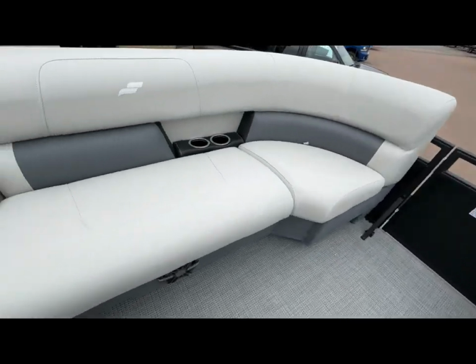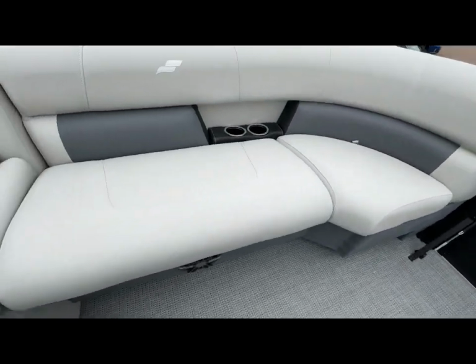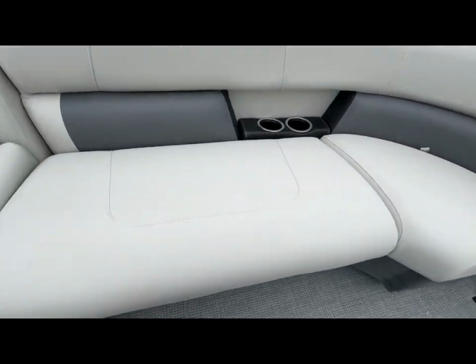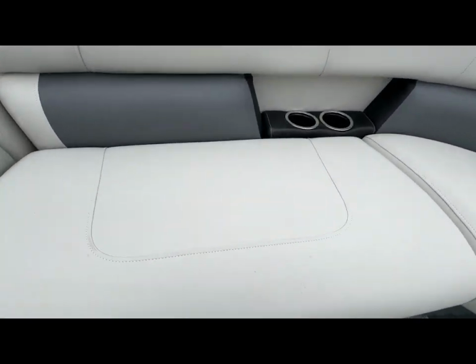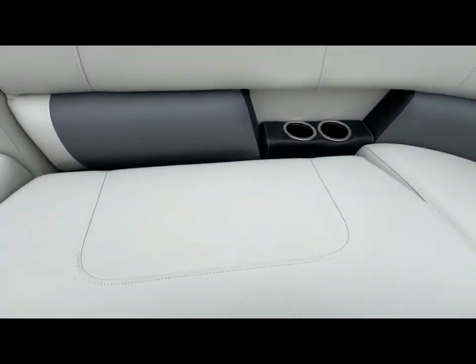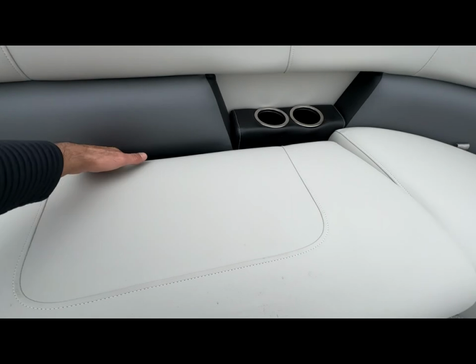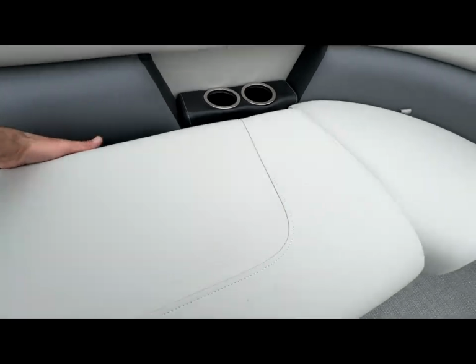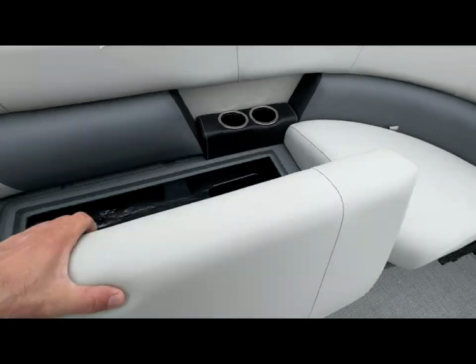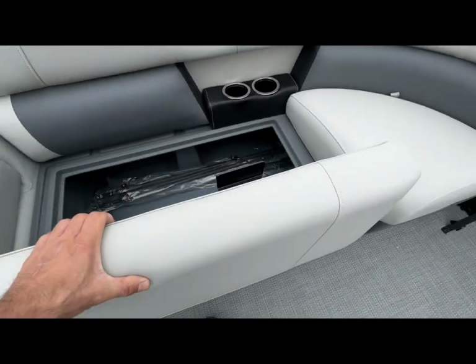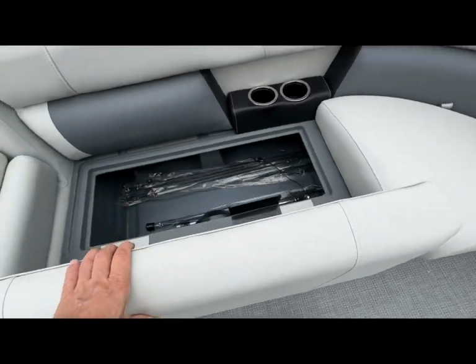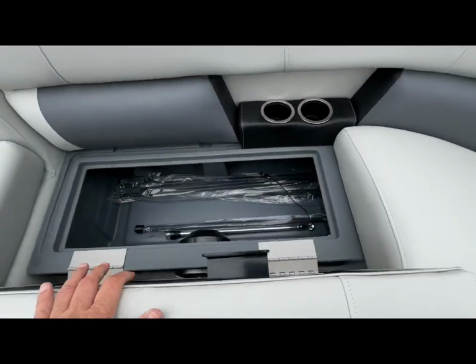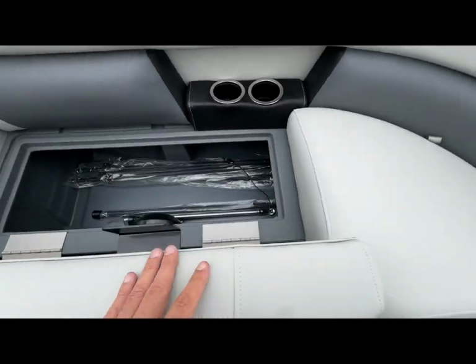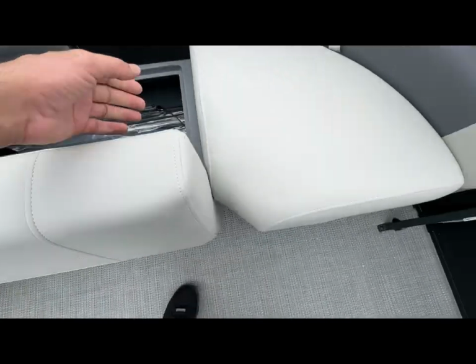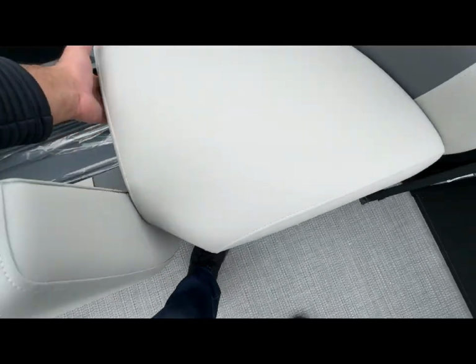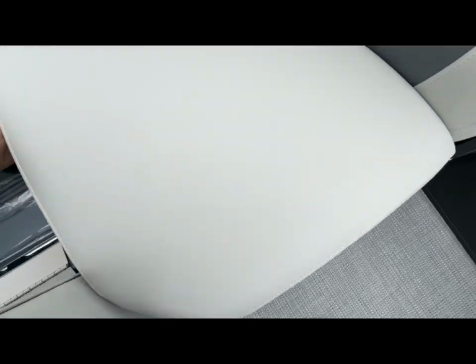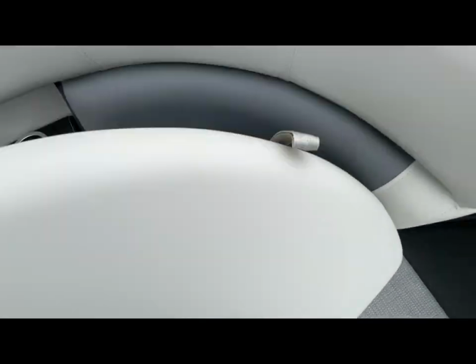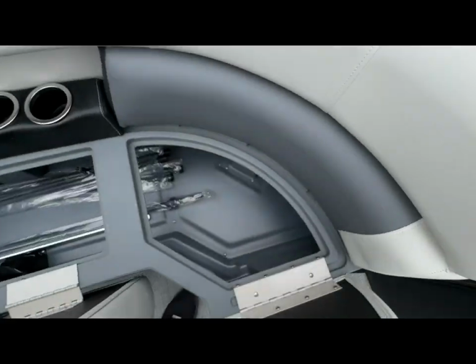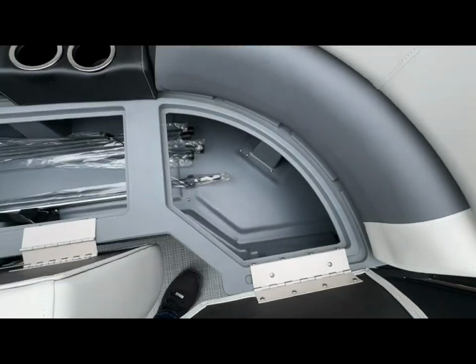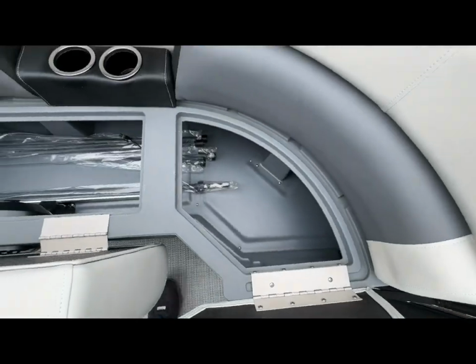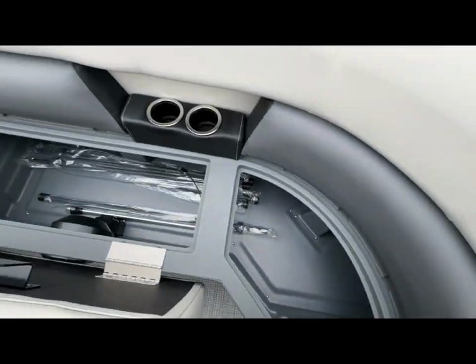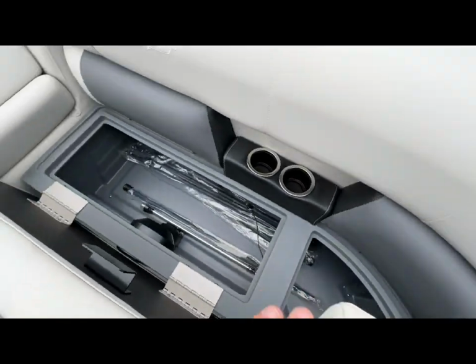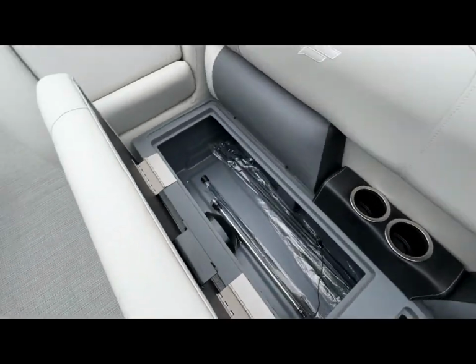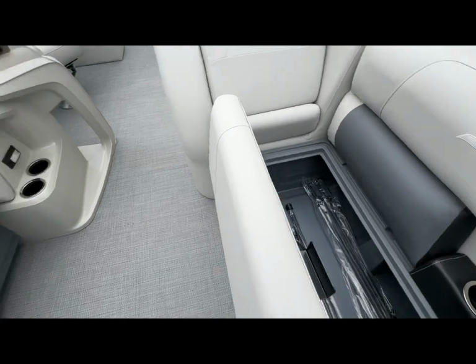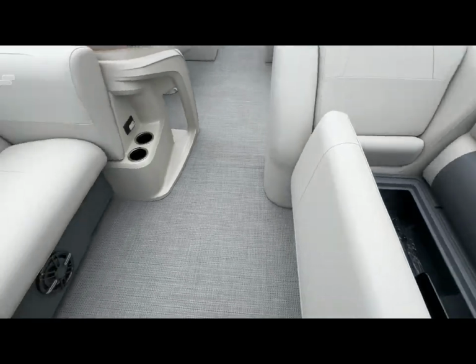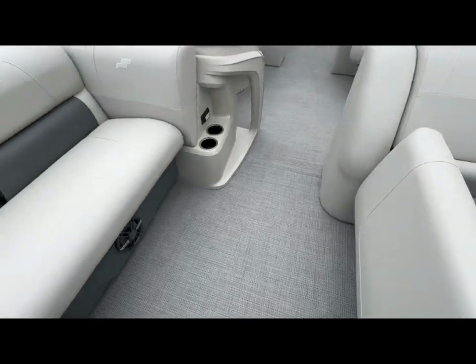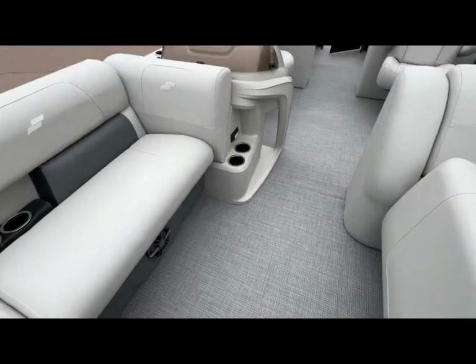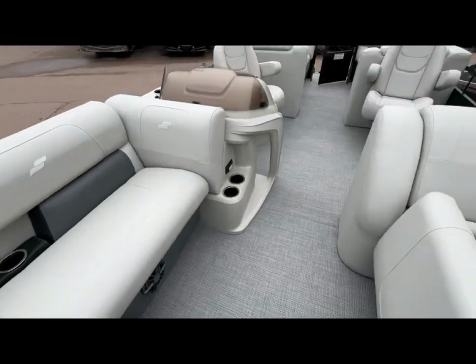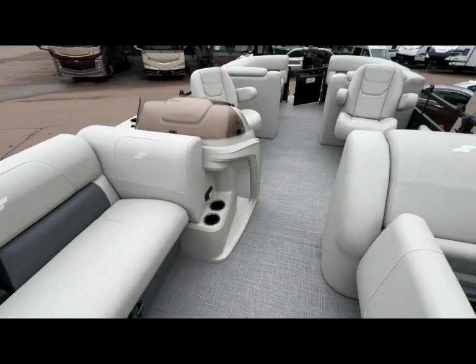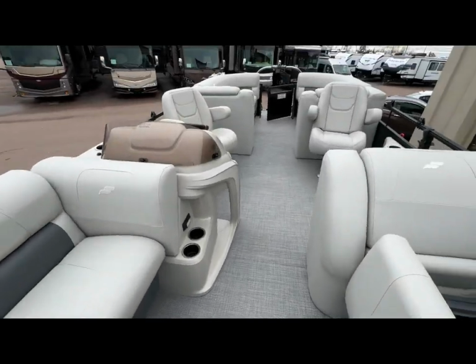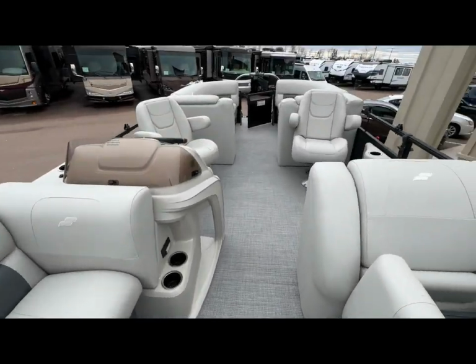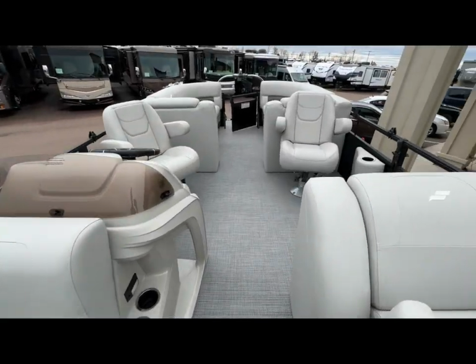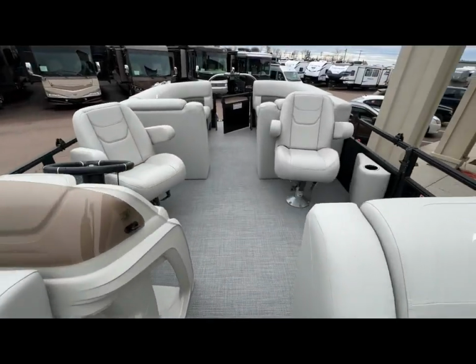Underneath all of these seats is storage. More storage. Absolutely beautiful.